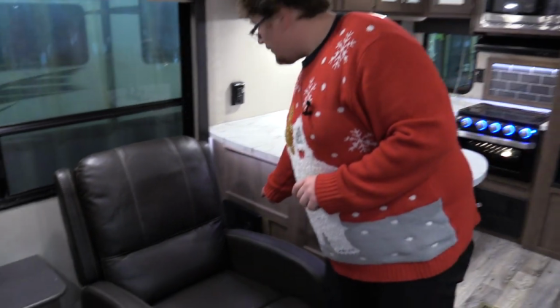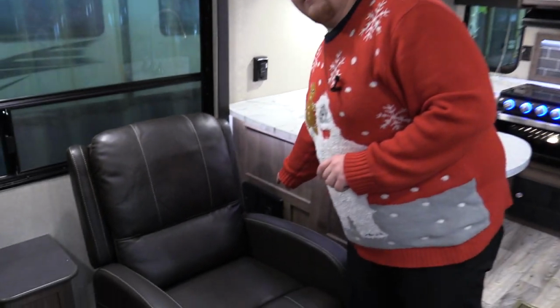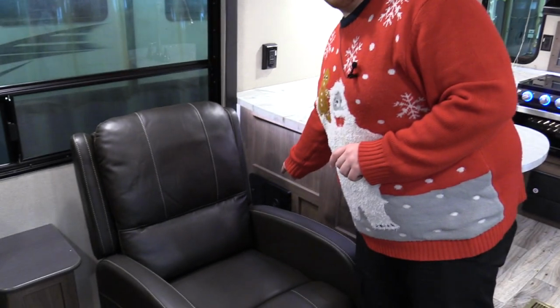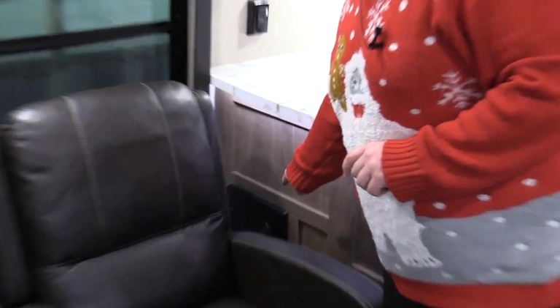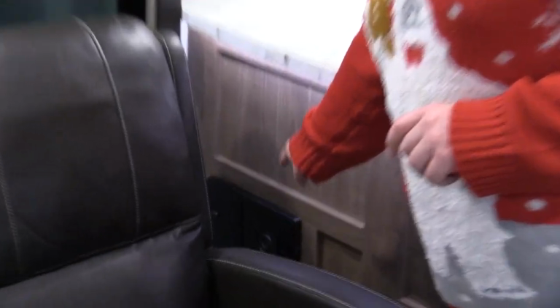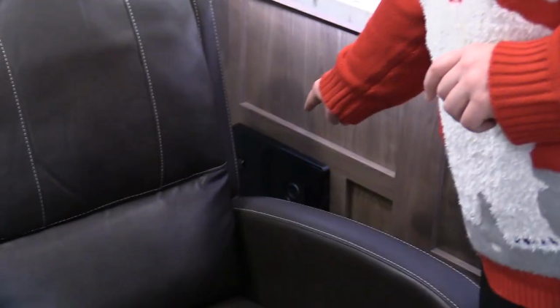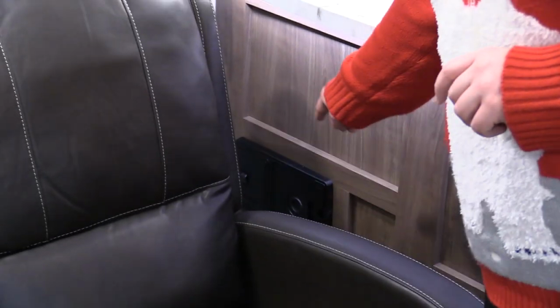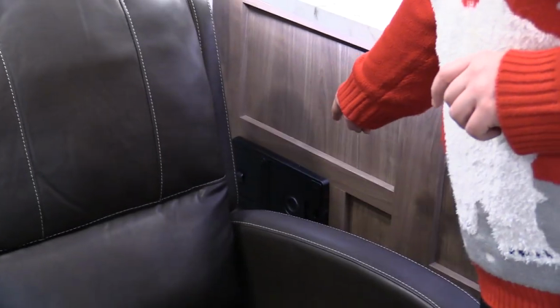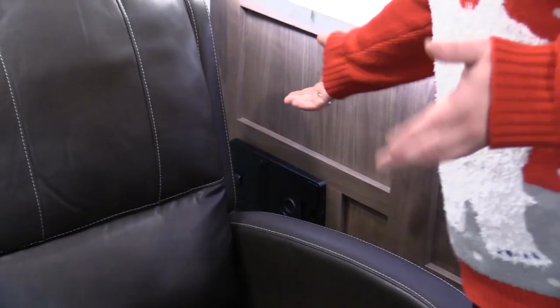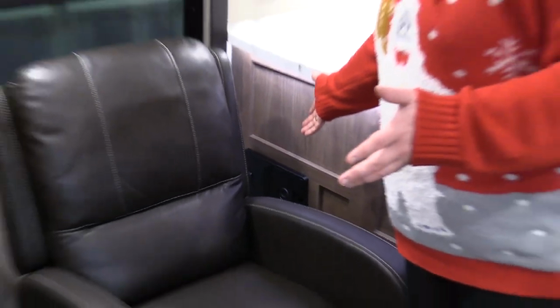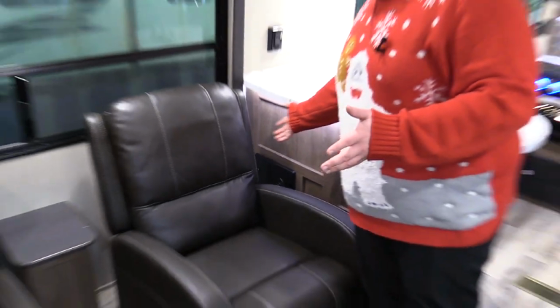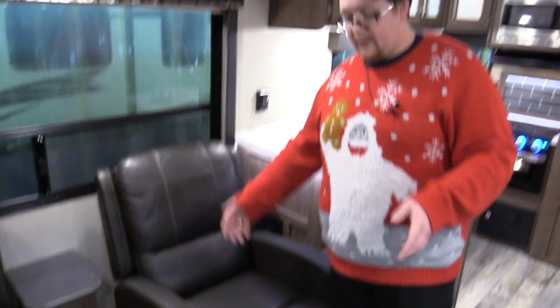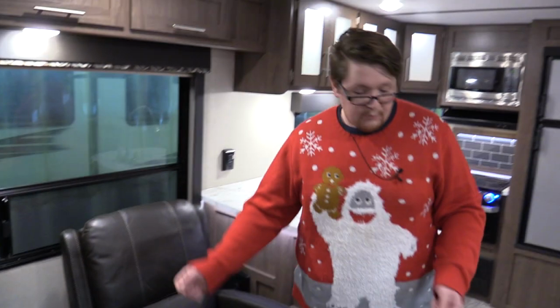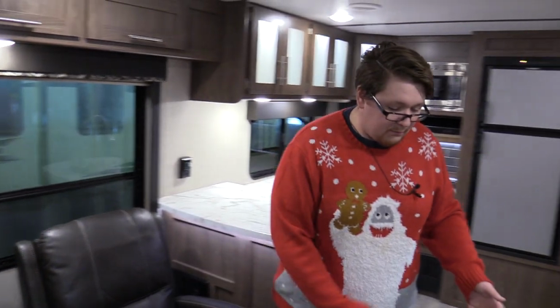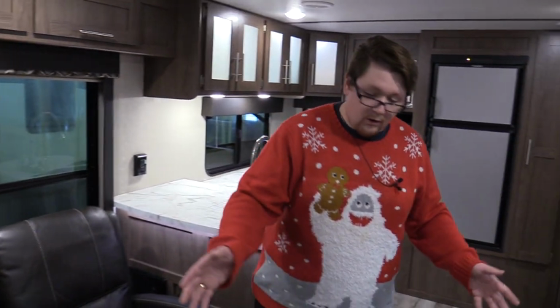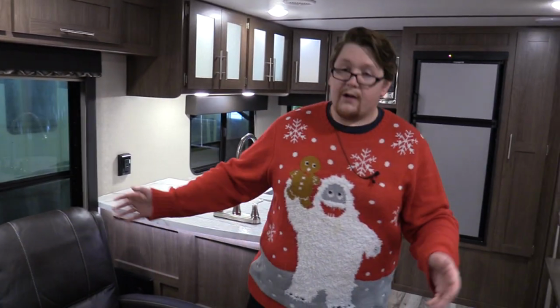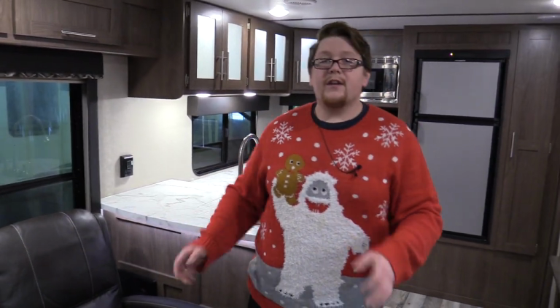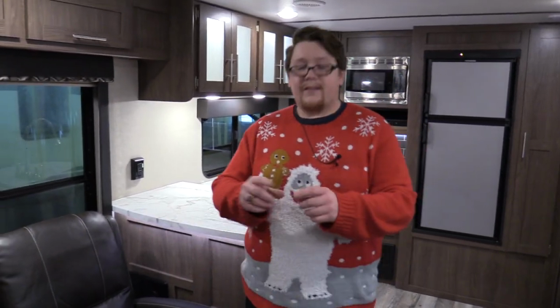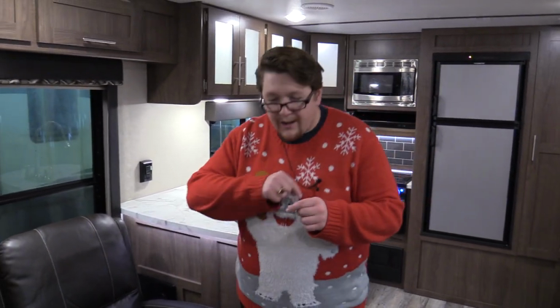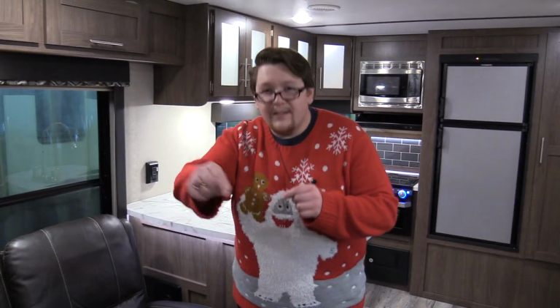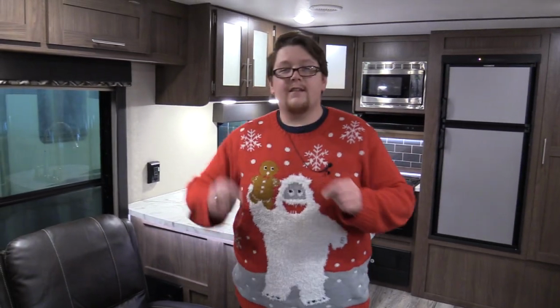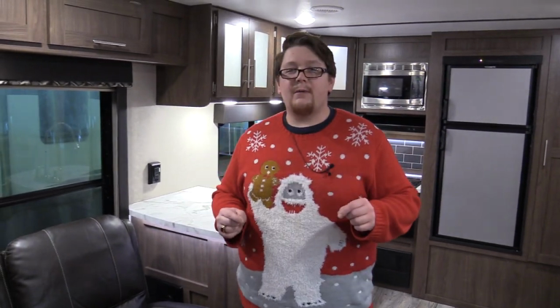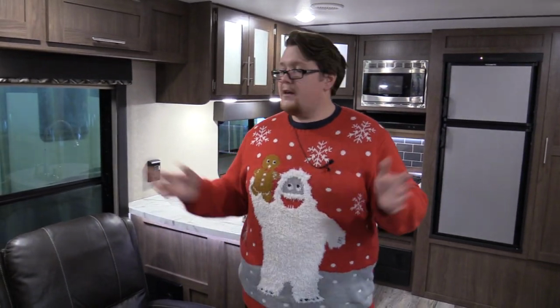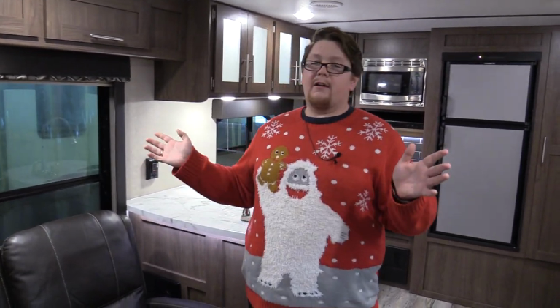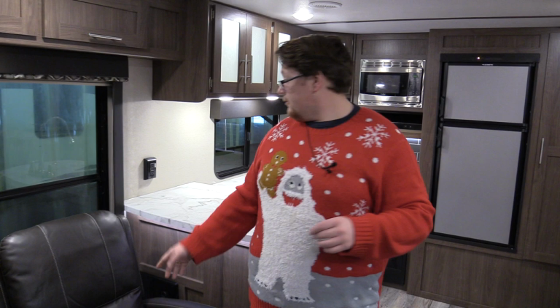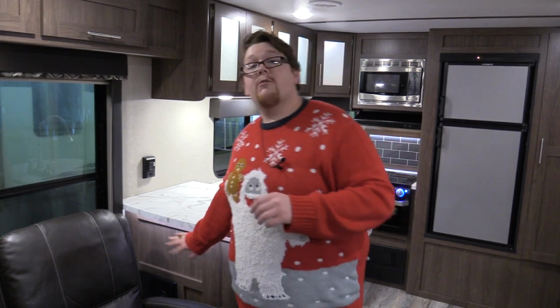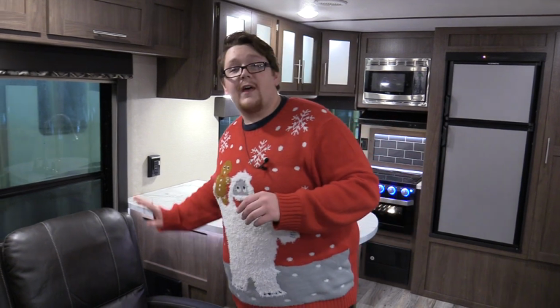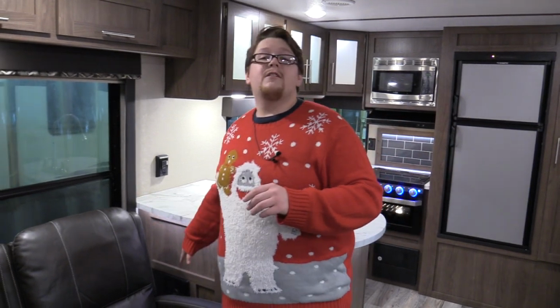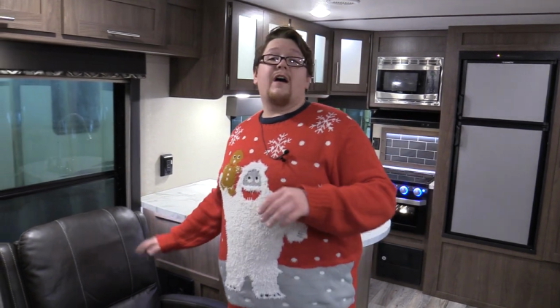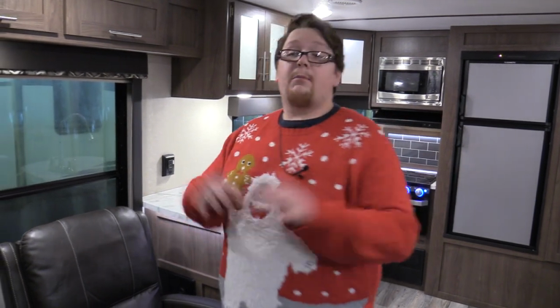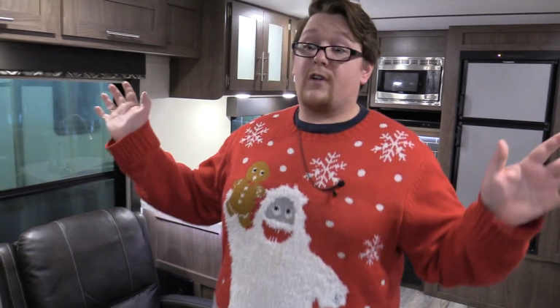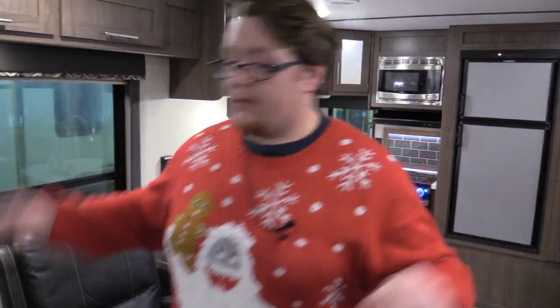The nice thing about these Hideouts is they come with built-in central vacs. So instead of sweeping the dirt around — you know you can never get that line that sits in the dustpan — you don't have to worry about that. Just vacuum it up, forget about it.